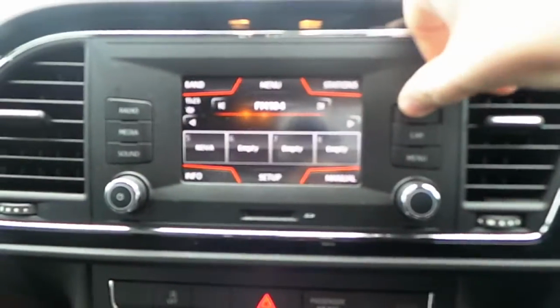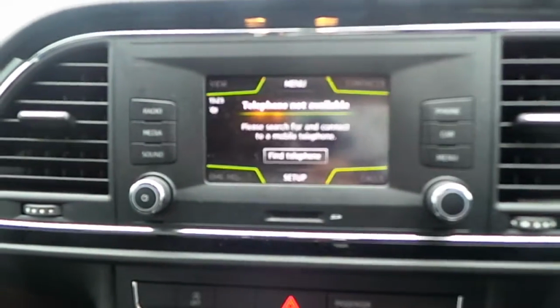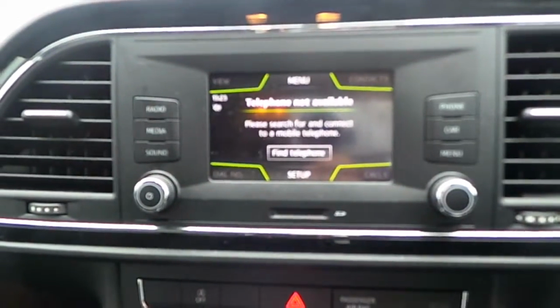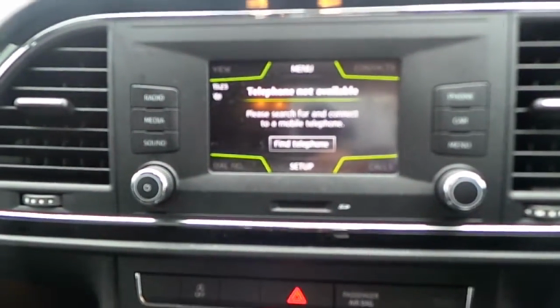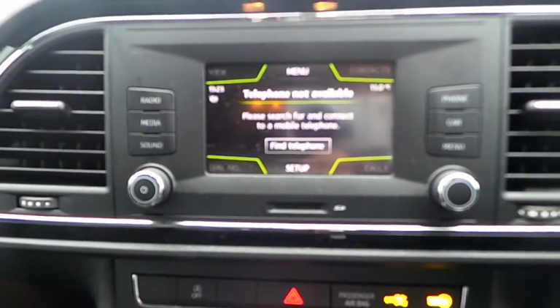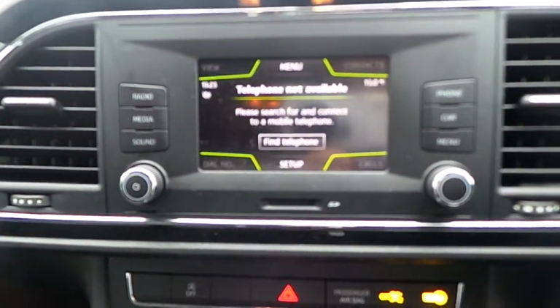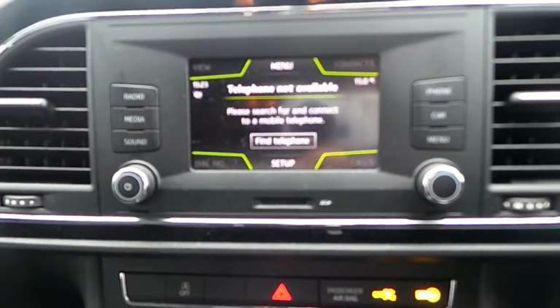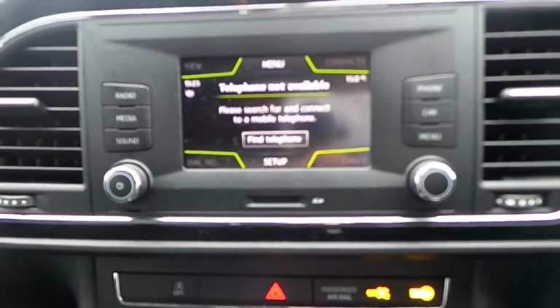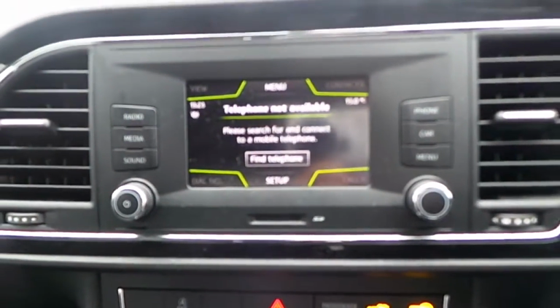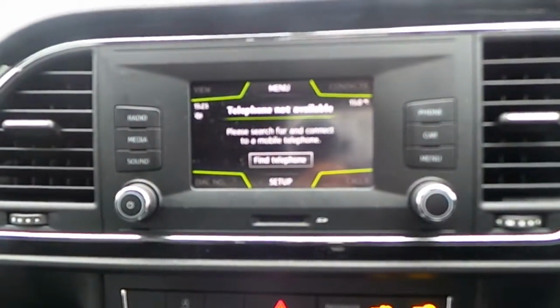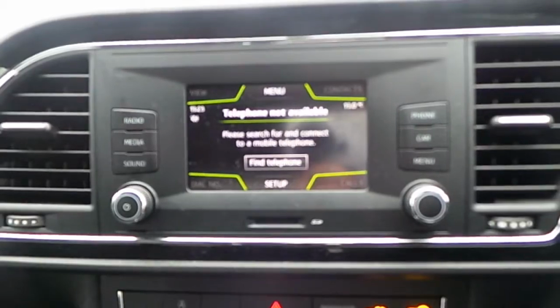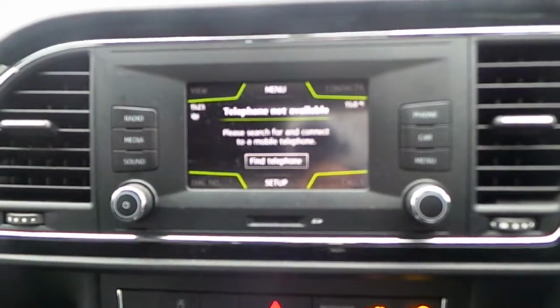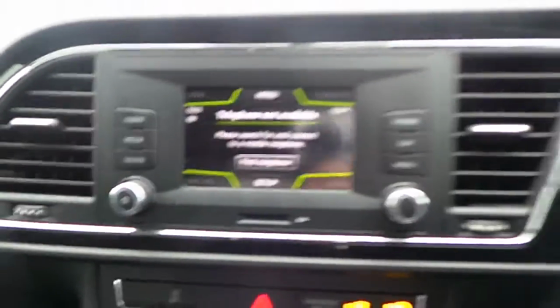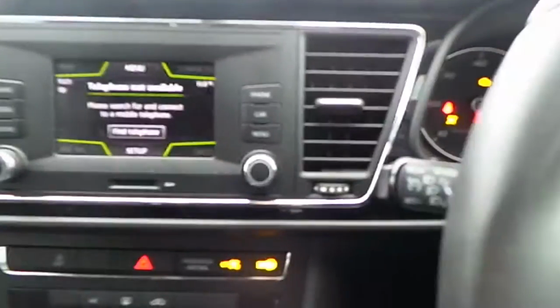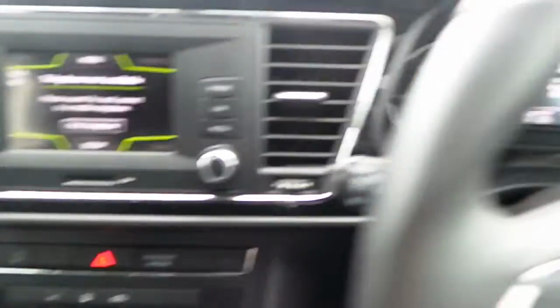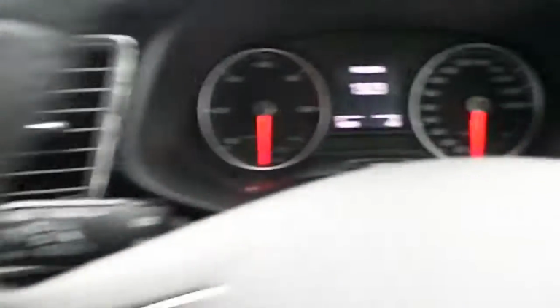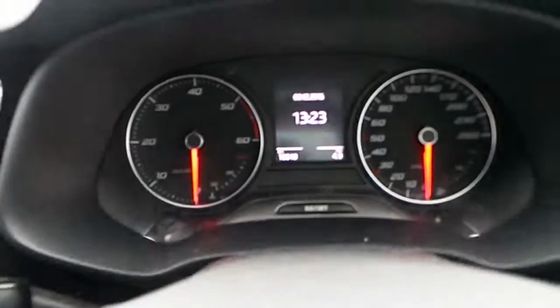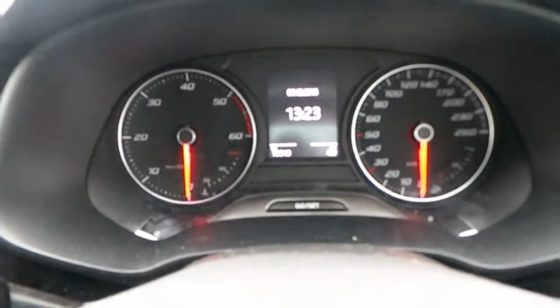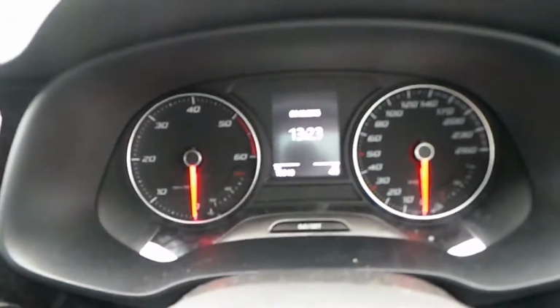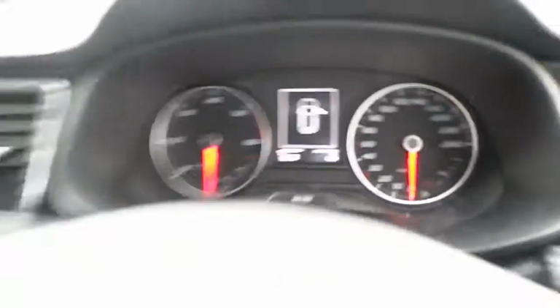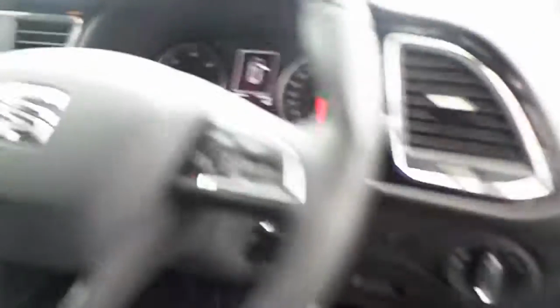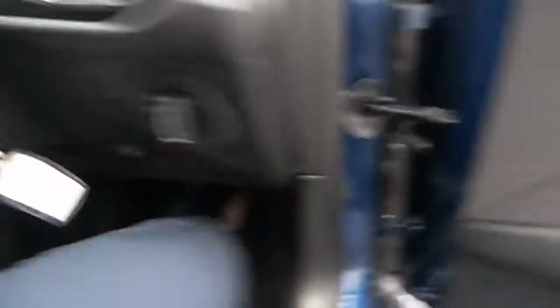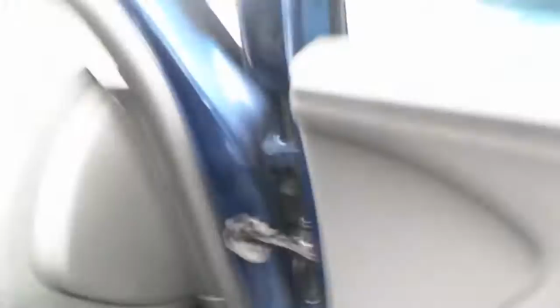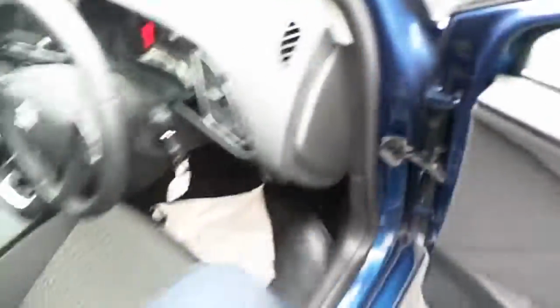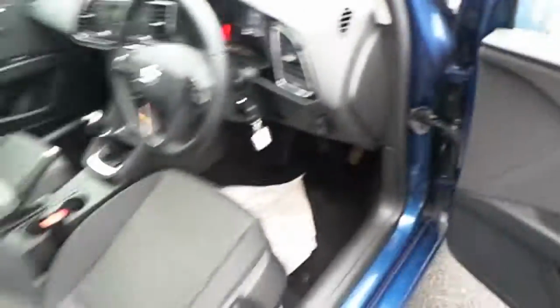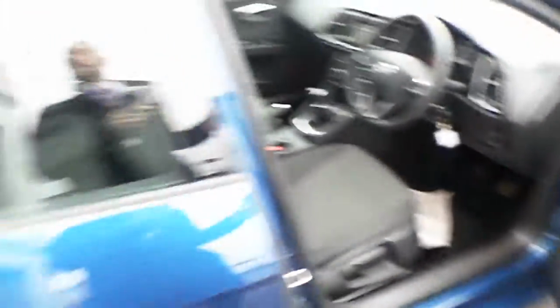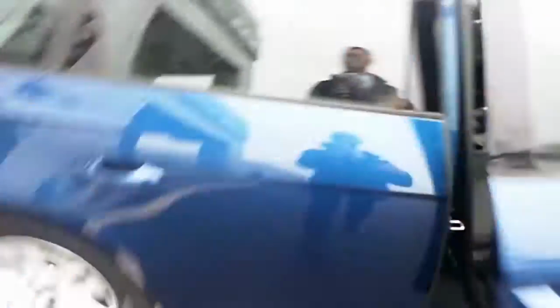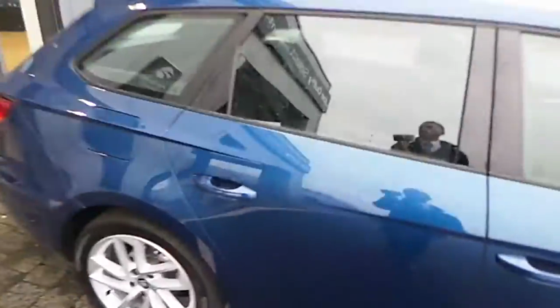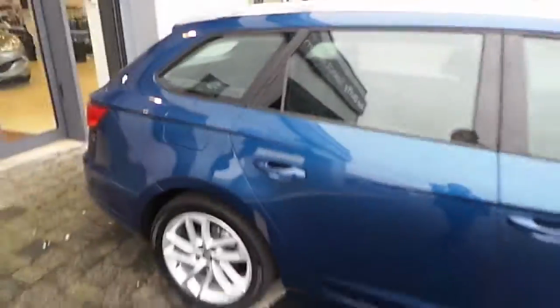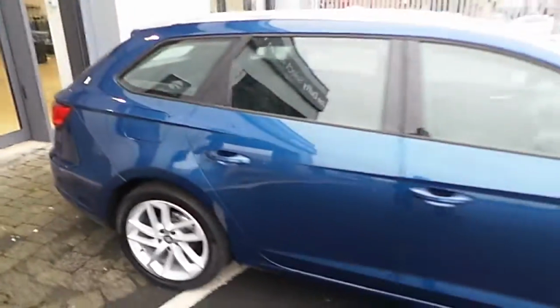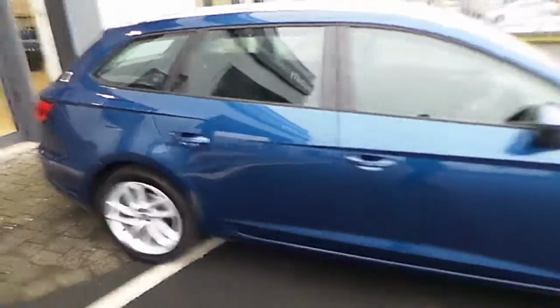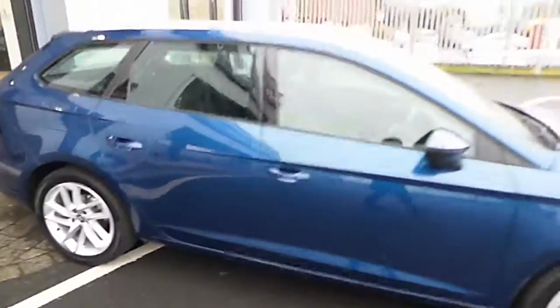In addition, there is a touchscreen for radio, media, and other car menu details. There are only 16,819 kilometres on this car, and it comes fully serviced from ourselves here at Joe Duffy Select. You do have the balance of the manufacturer's warranty.